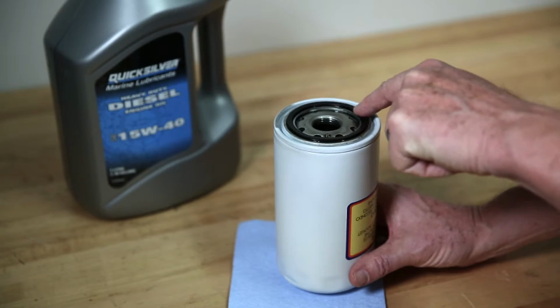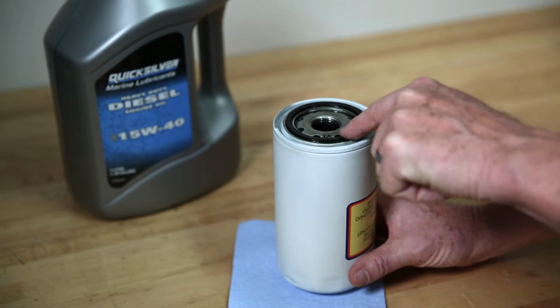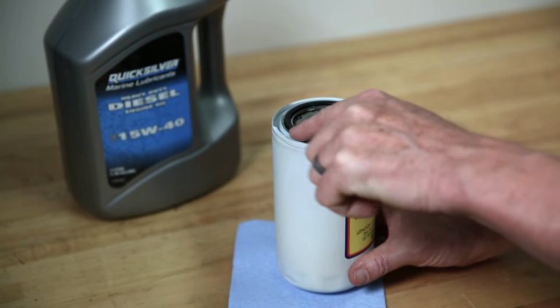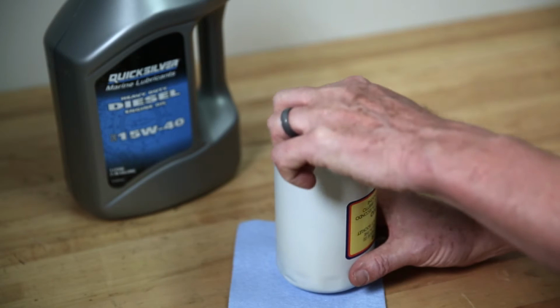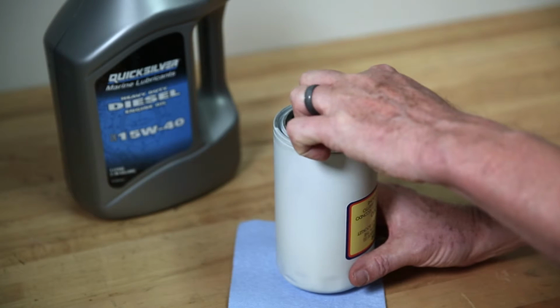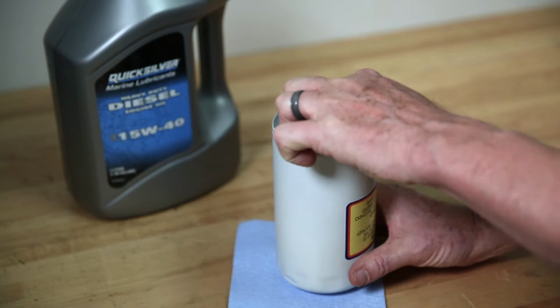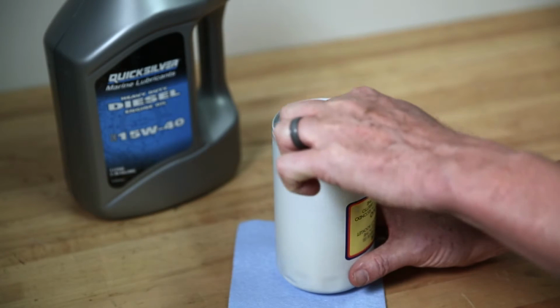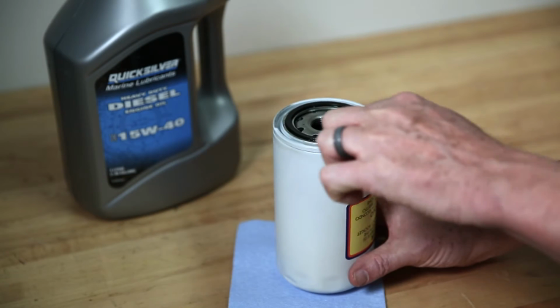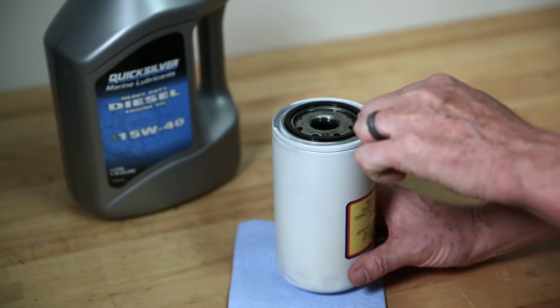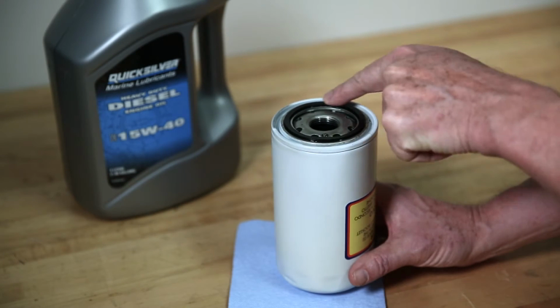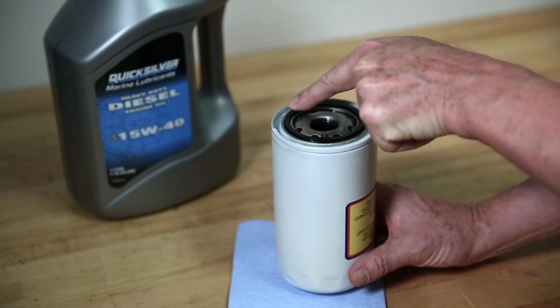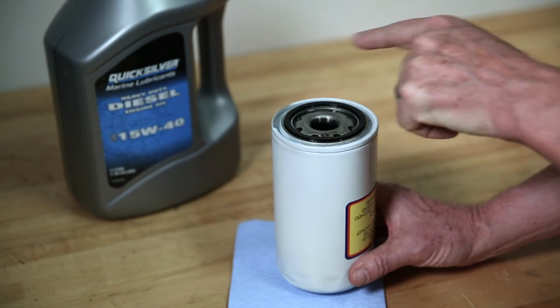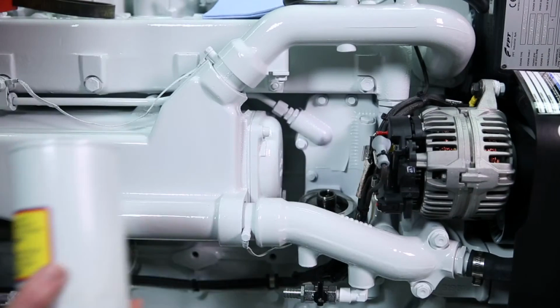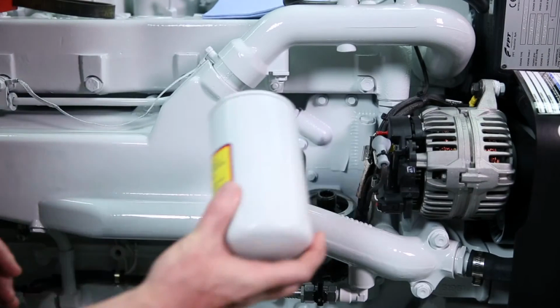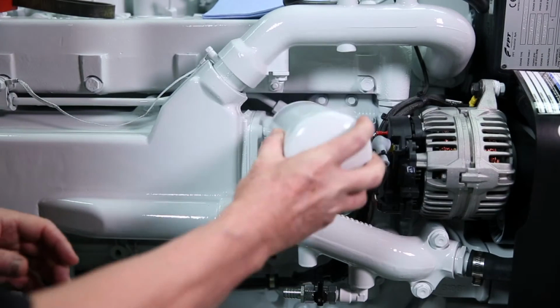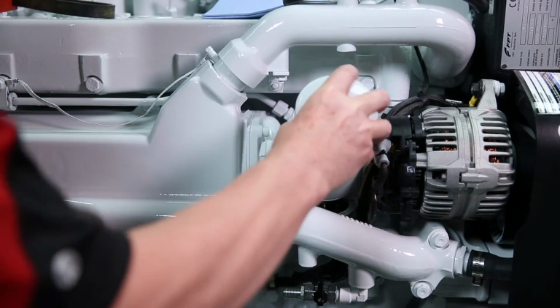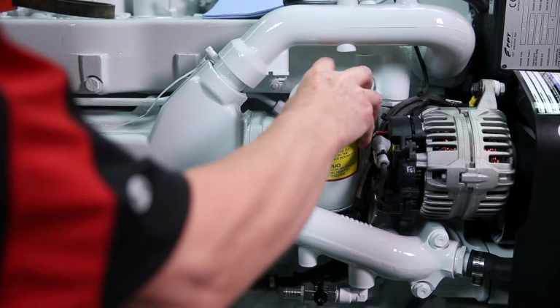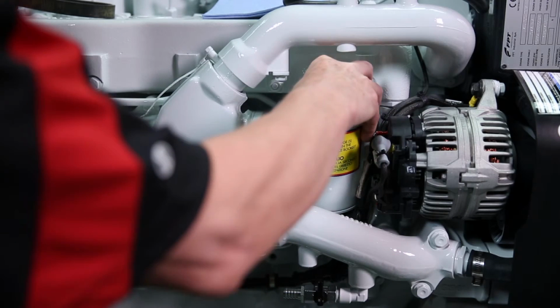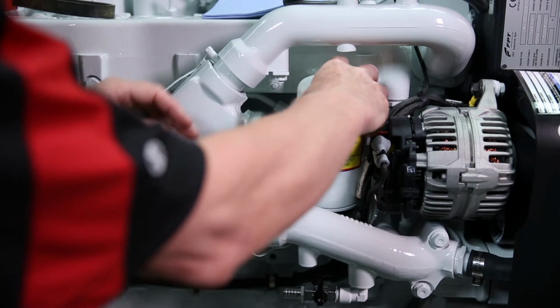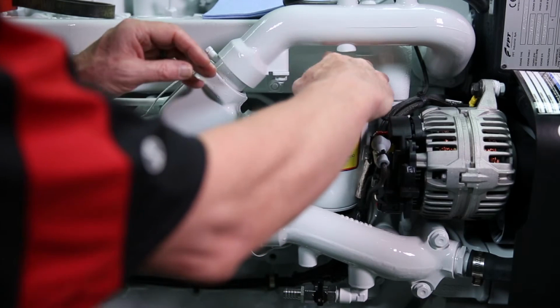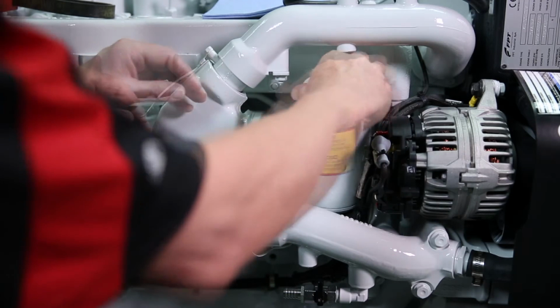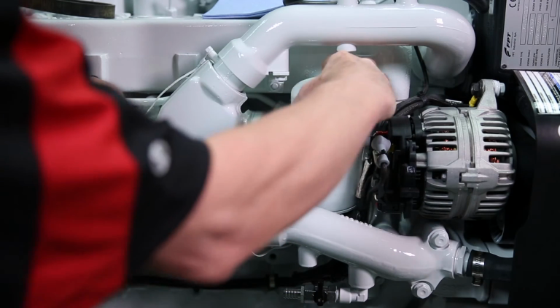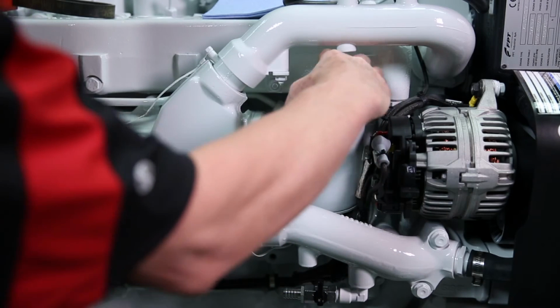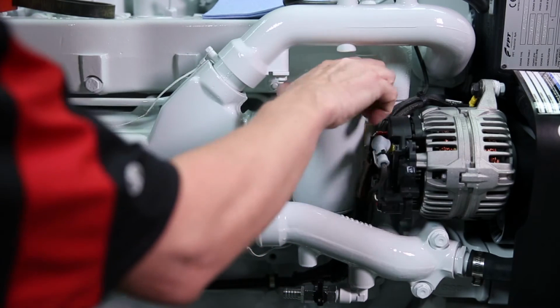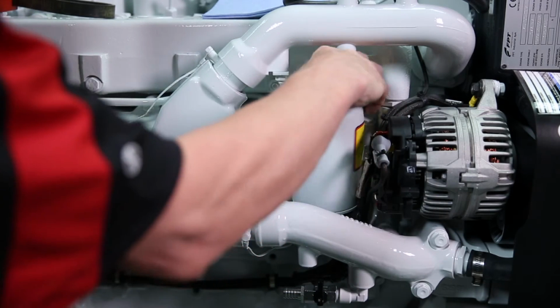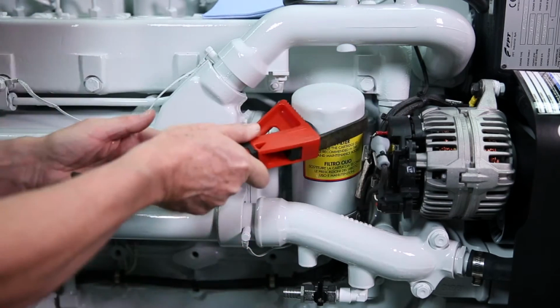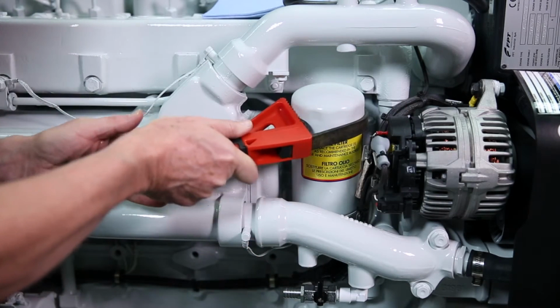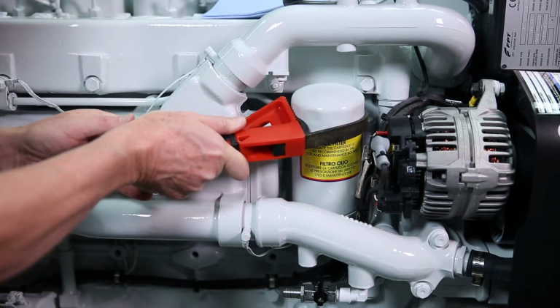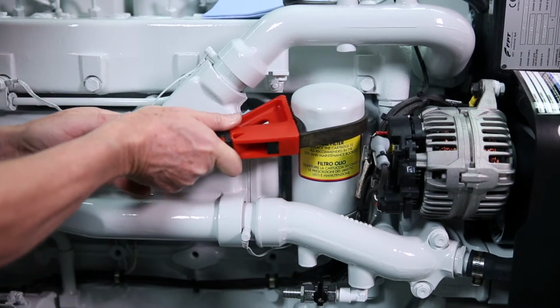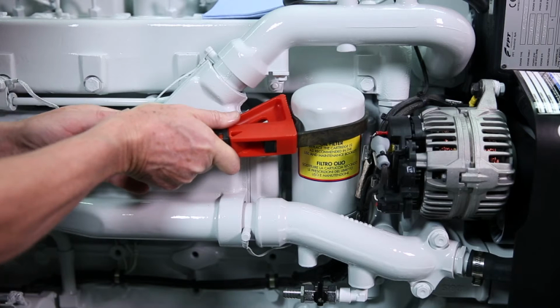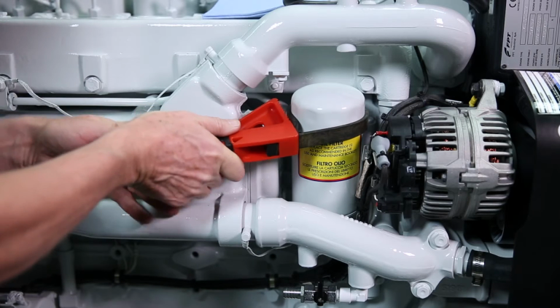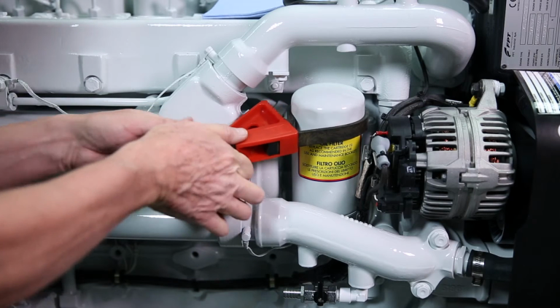Lubricate the O-ring on the new oil filter with engine oil. Do not use grease. Install the oil filter and turn the filter clockwise until the O-ring is firmly seated on the oil filter mounting adapter.